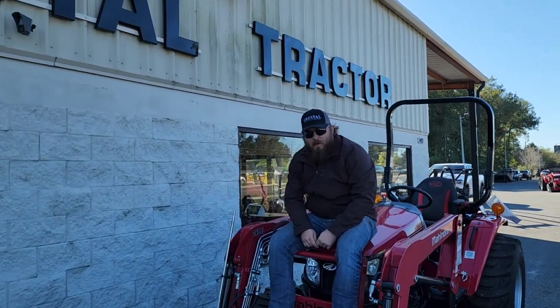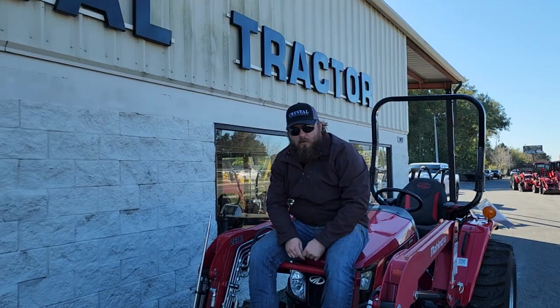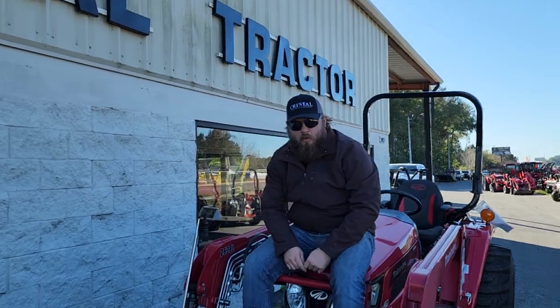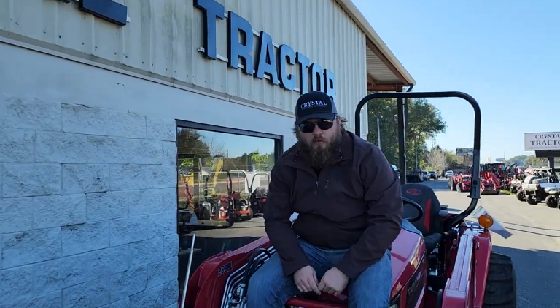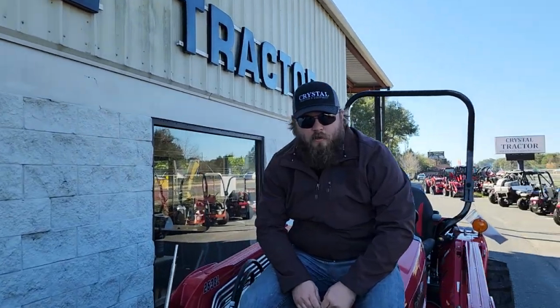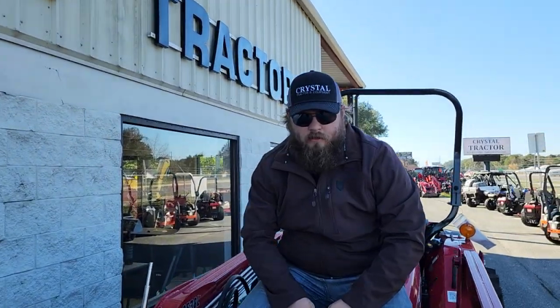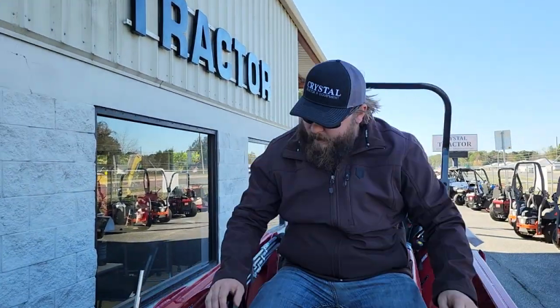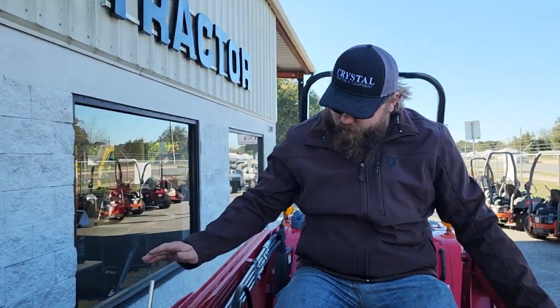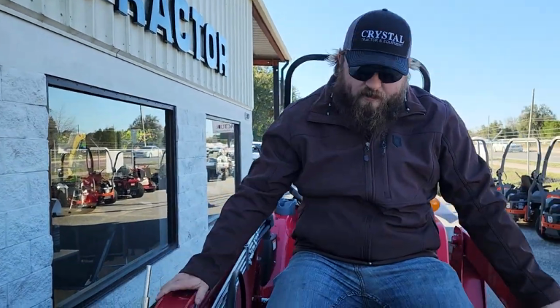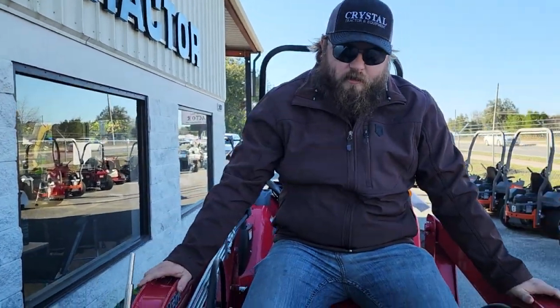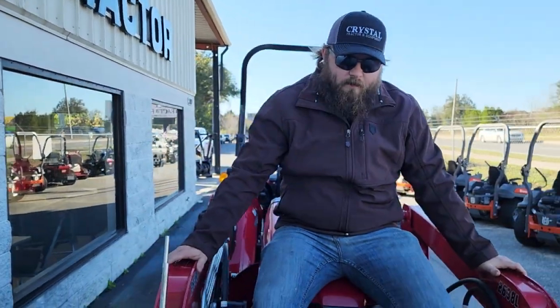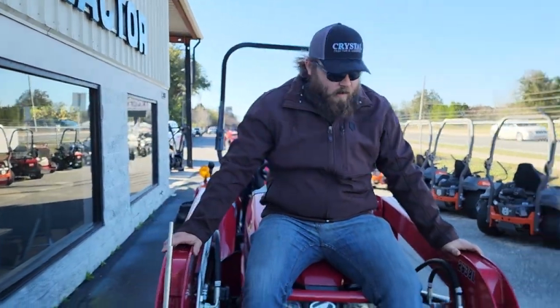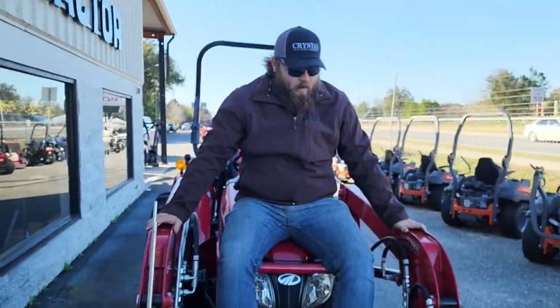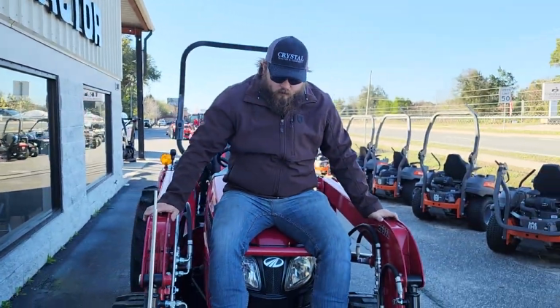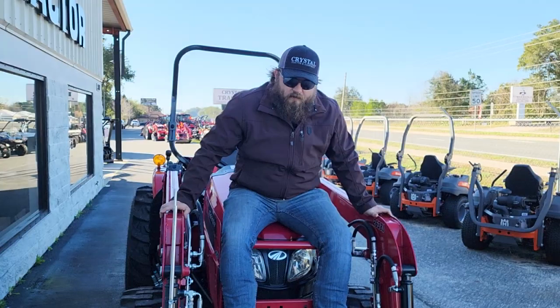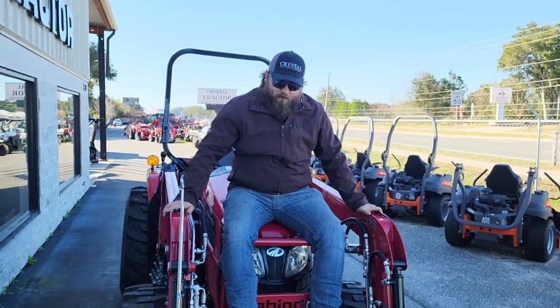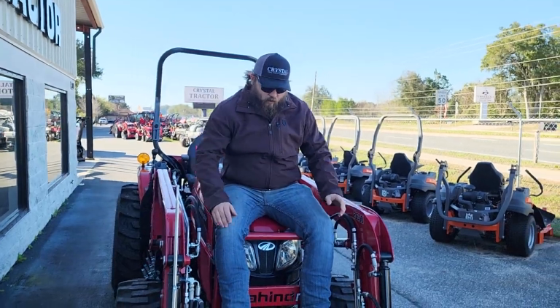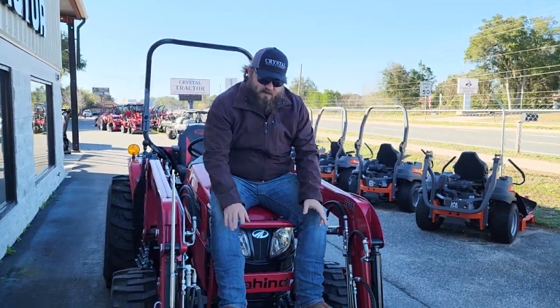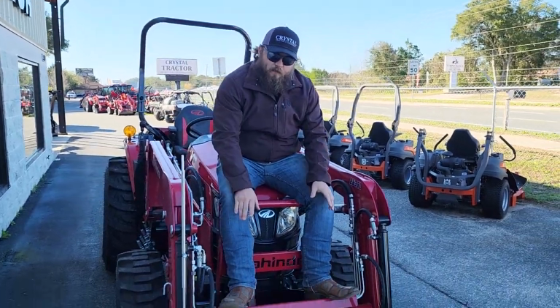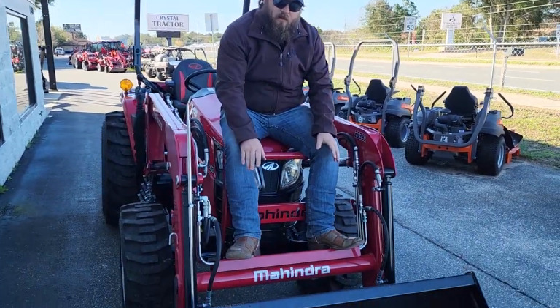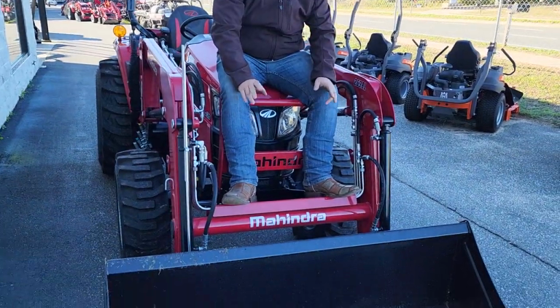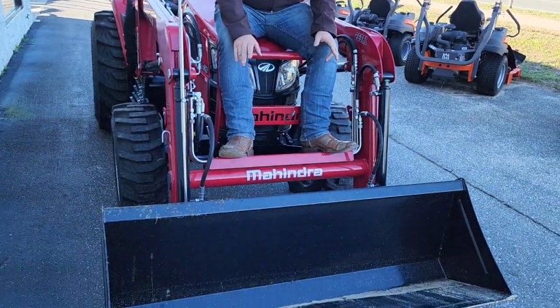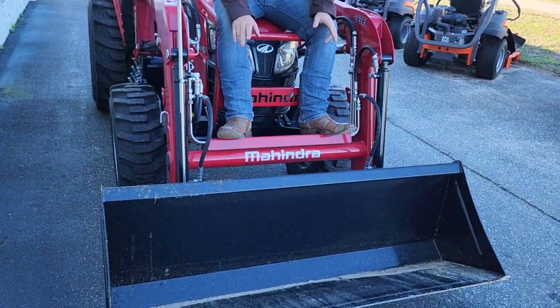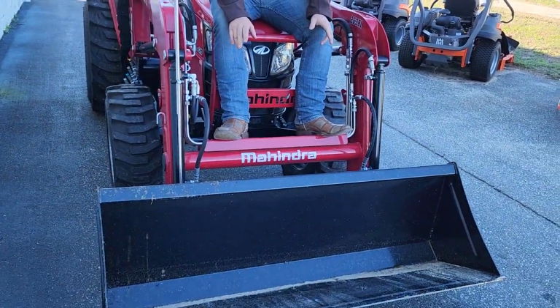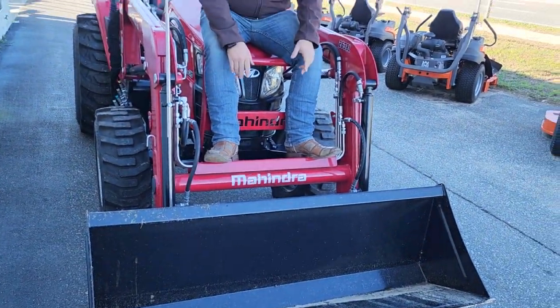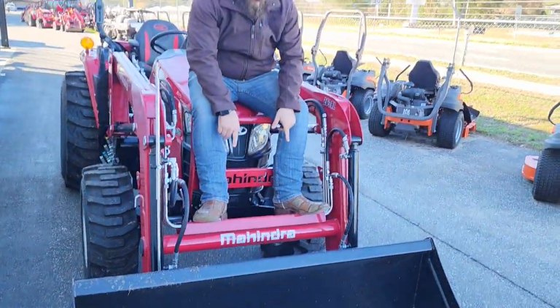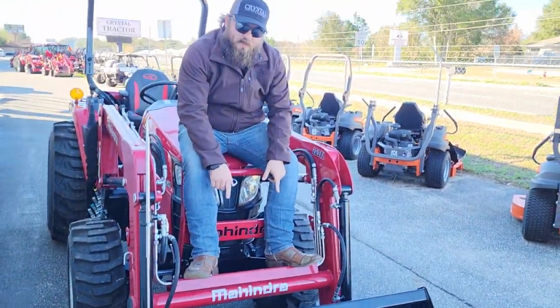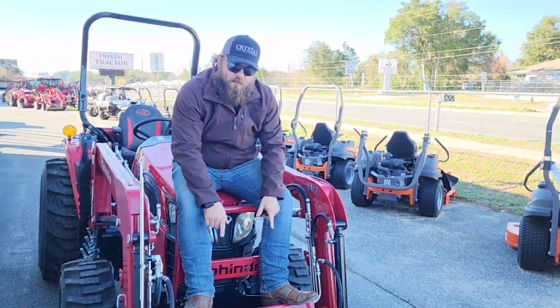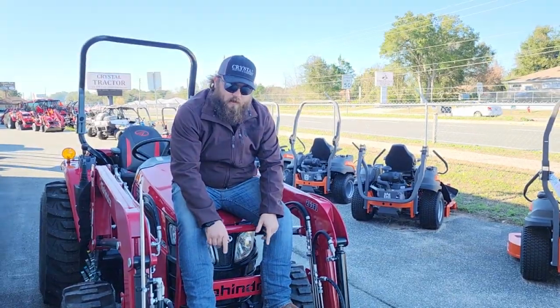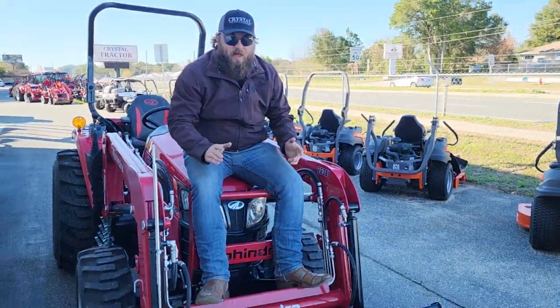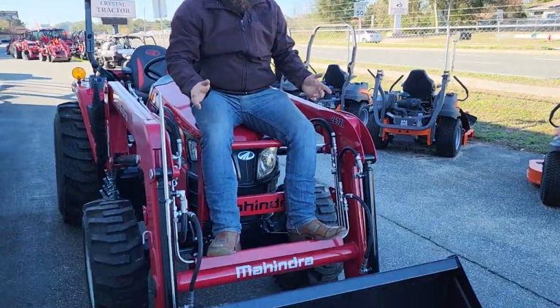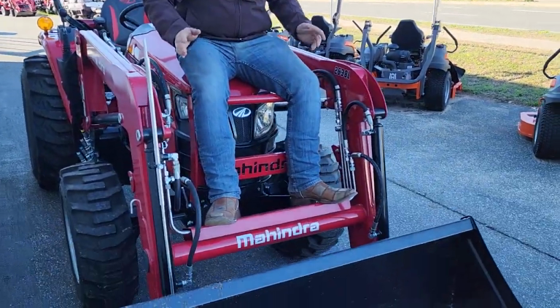Hey y'all, Huey here with Crystal Tractor Ocala to talk to you about the Mahindra 2638. The 2638 features over 1,600 pounds of lift to full height at the front end, with a standard quick skate attachment in the front, as with every Mahindra tractor.